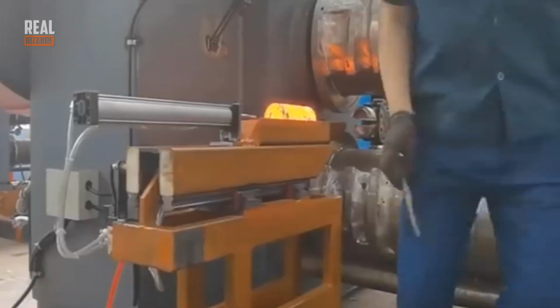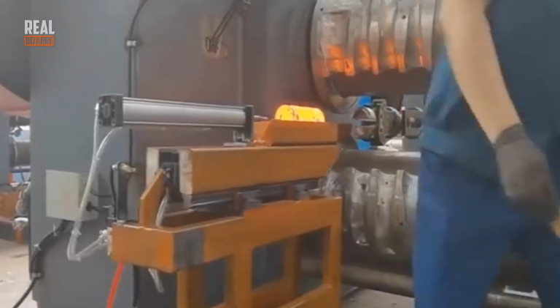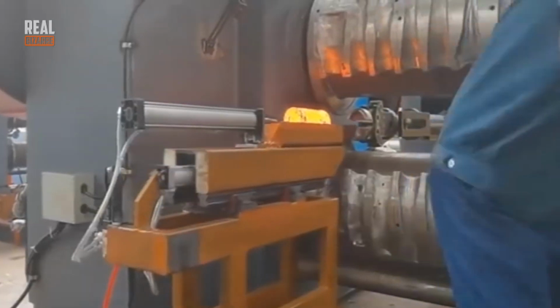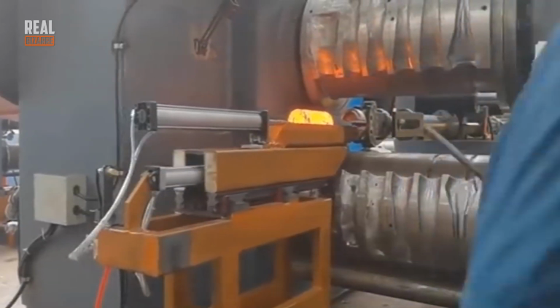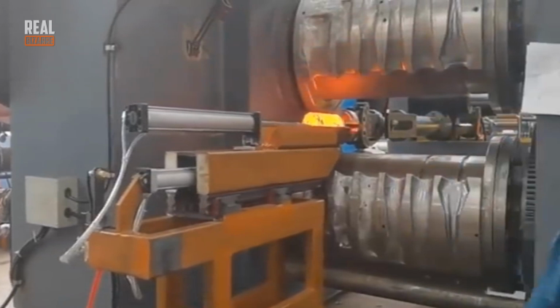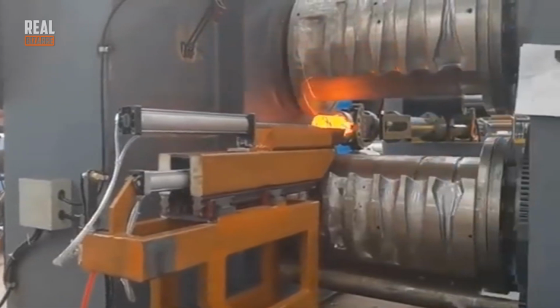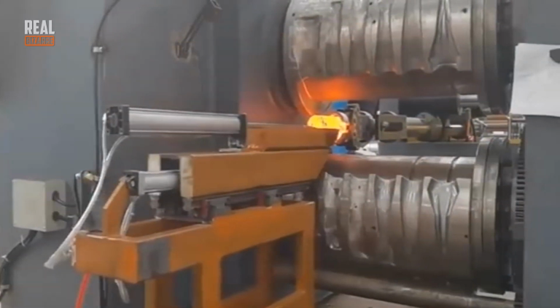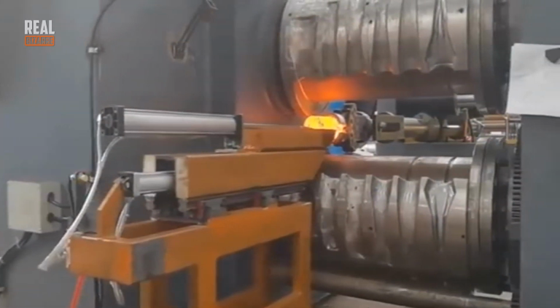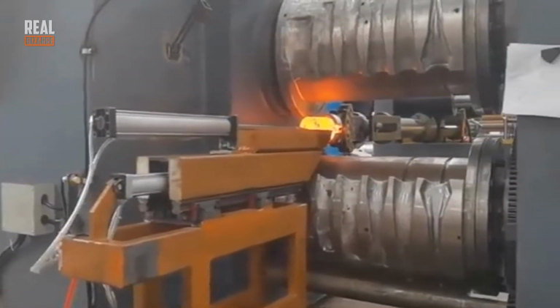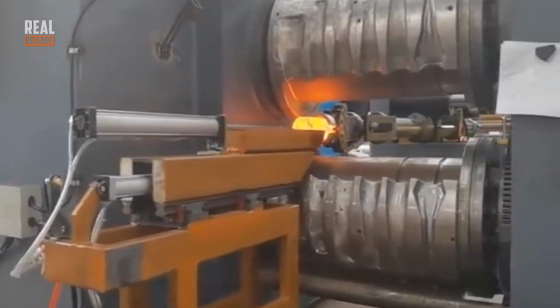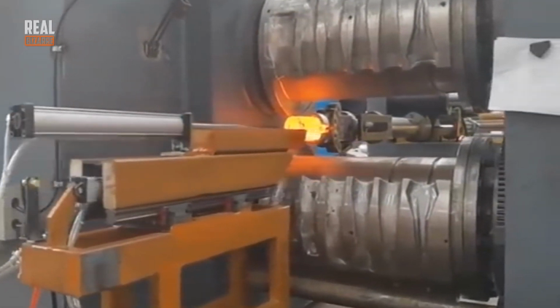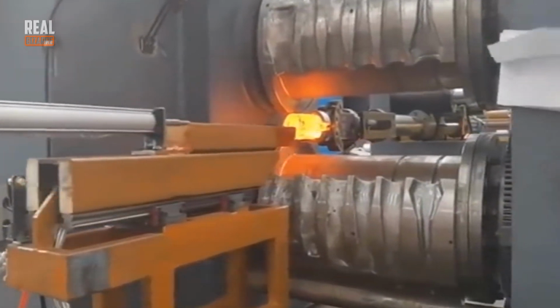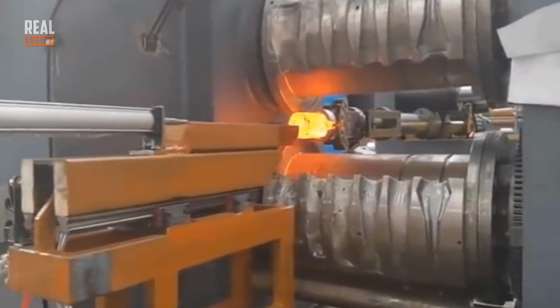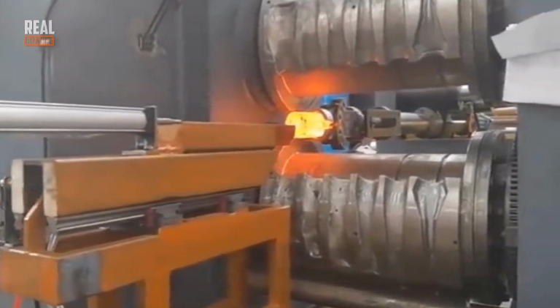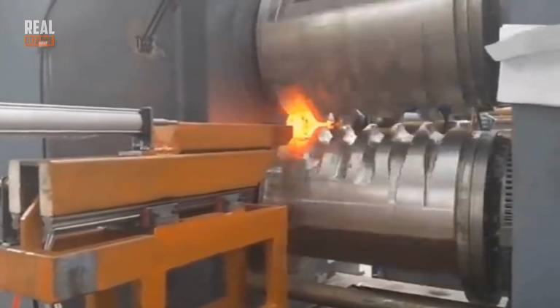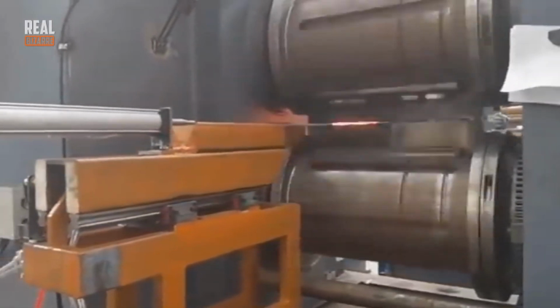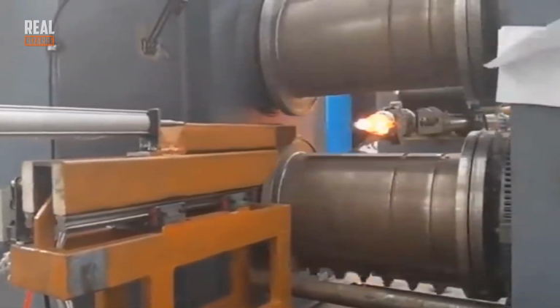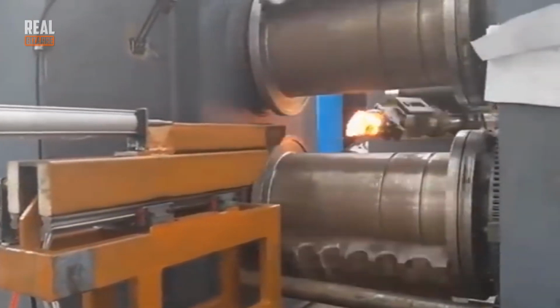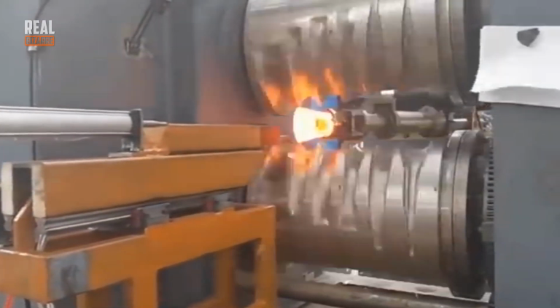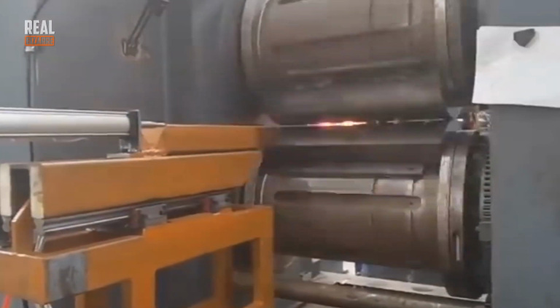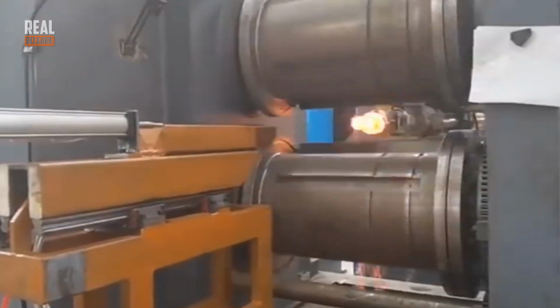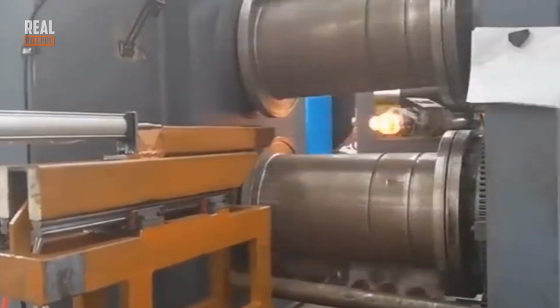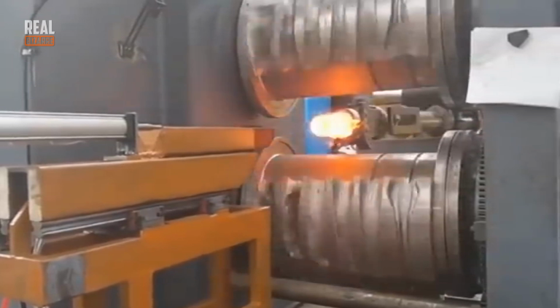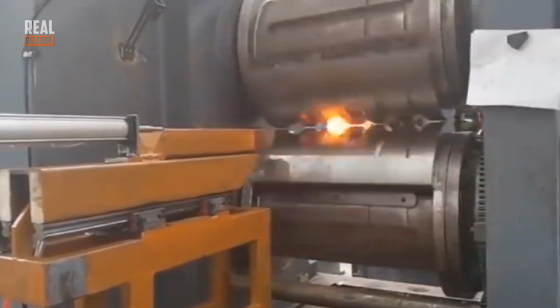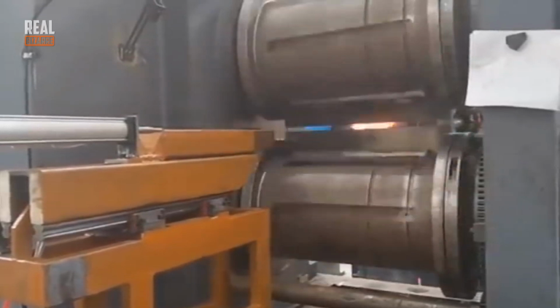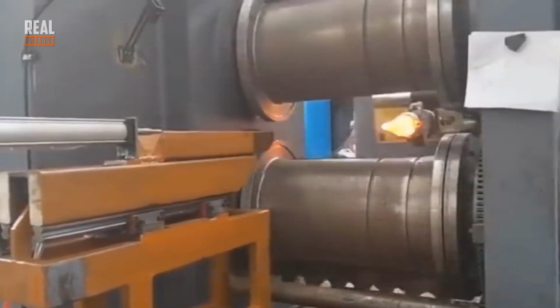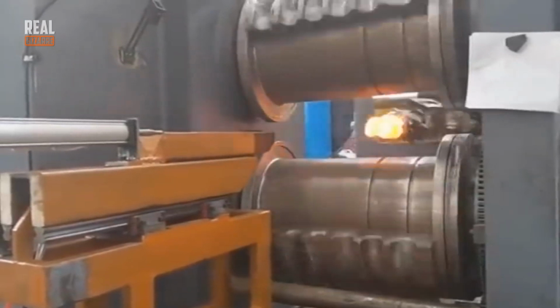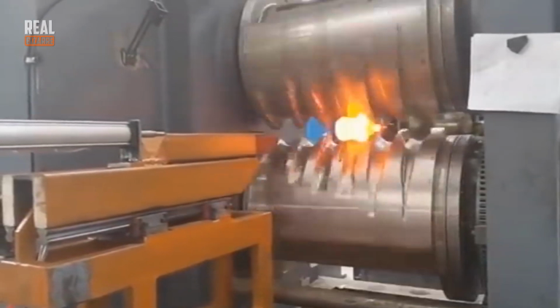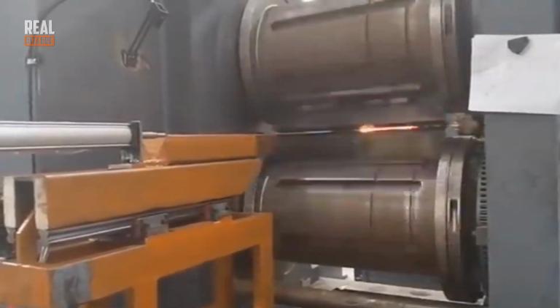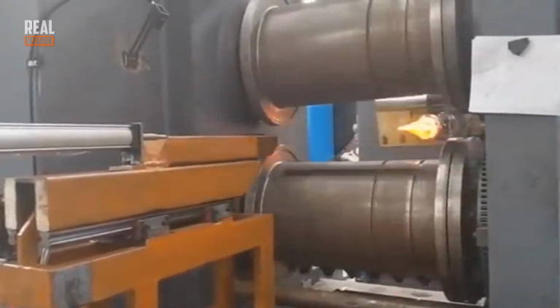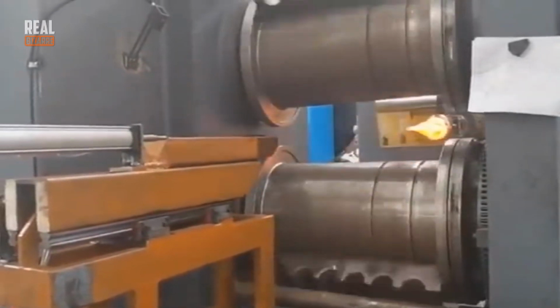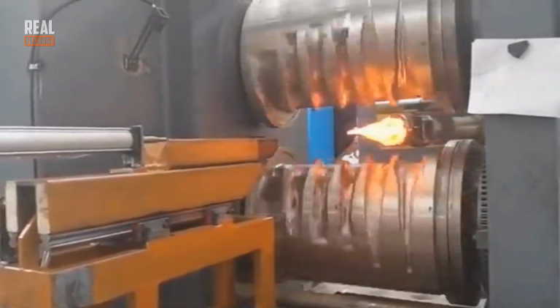And this is how you get a finished product out of a piece of hot metal. I don't think I know what it really is, but I can watch it for hours. It's just fascinating.